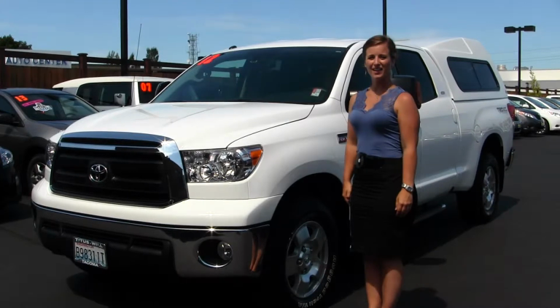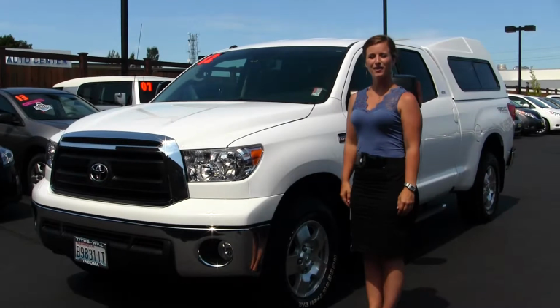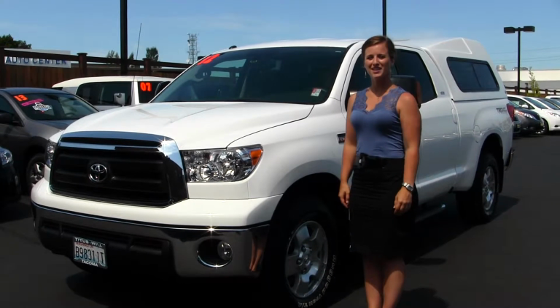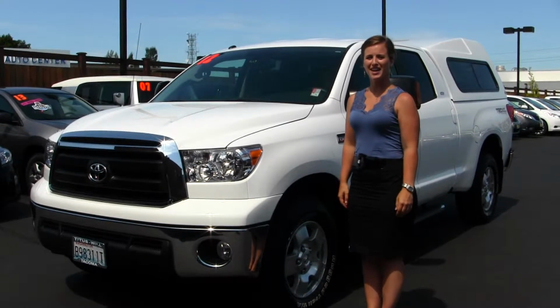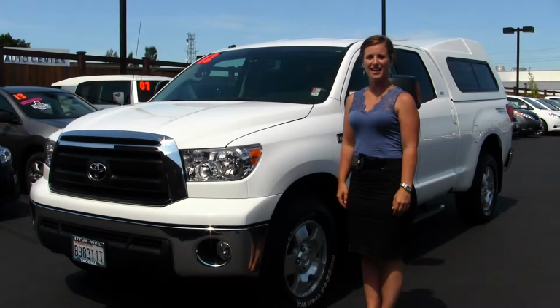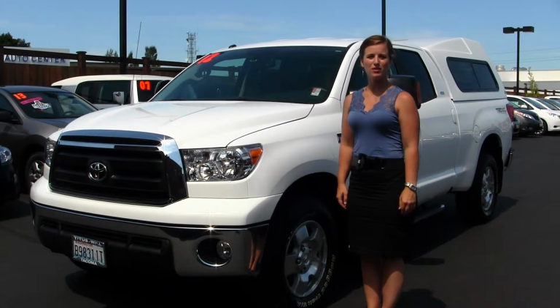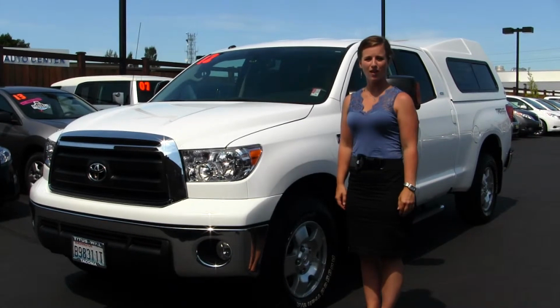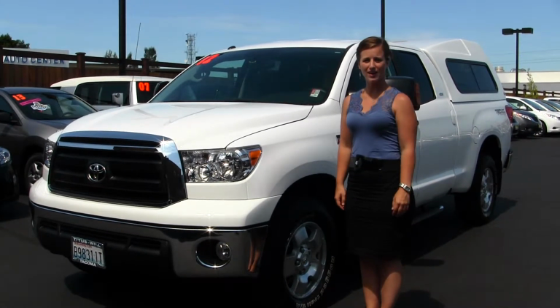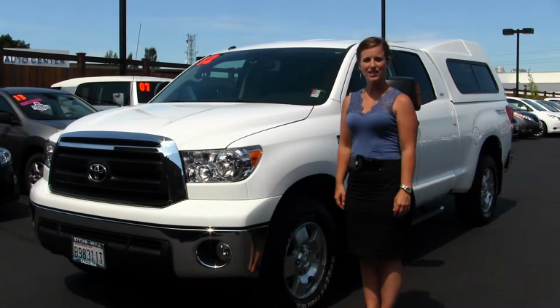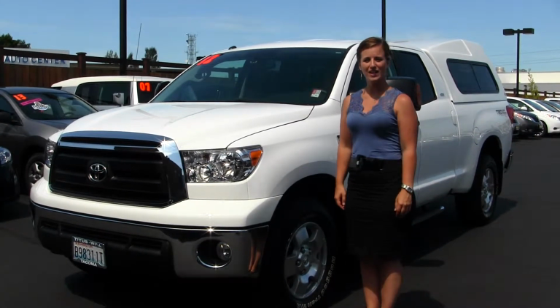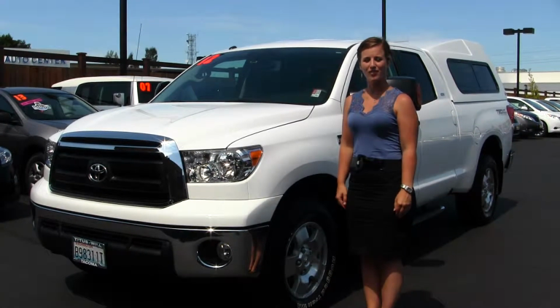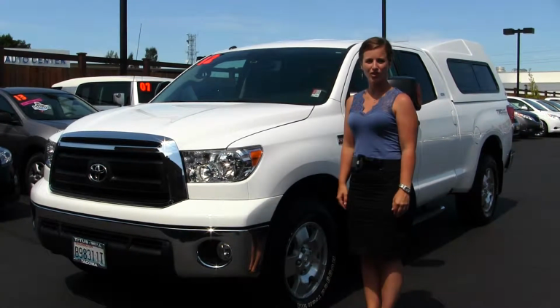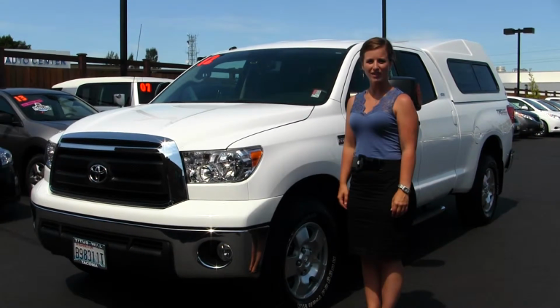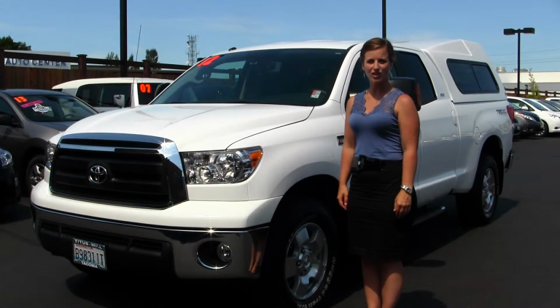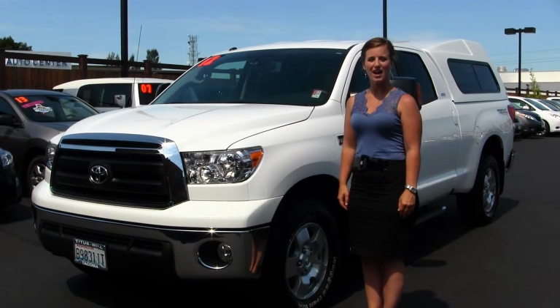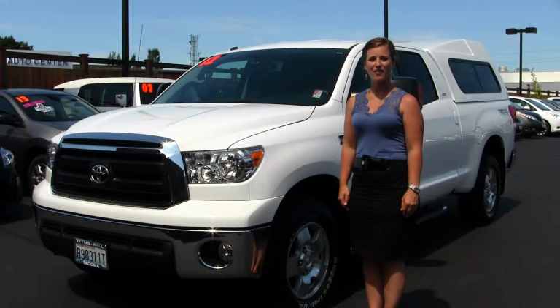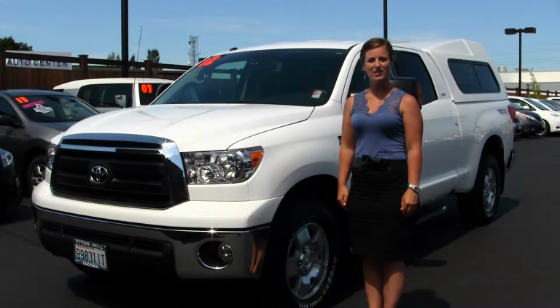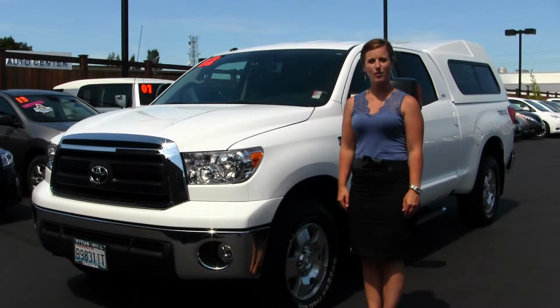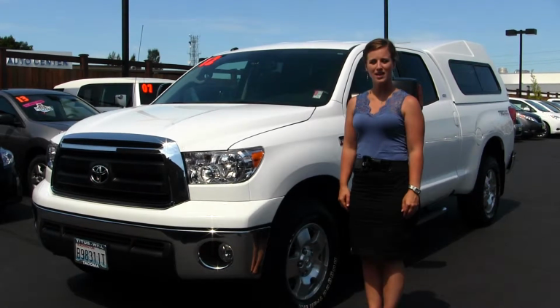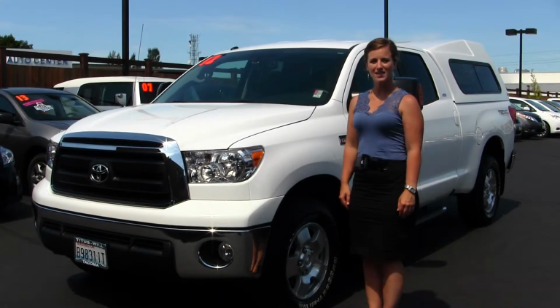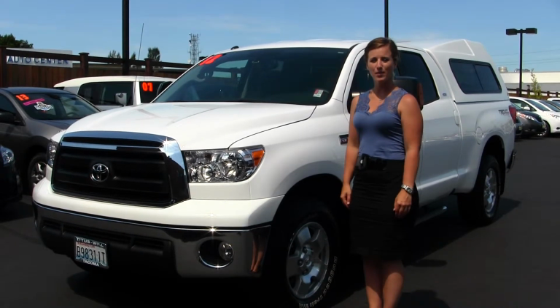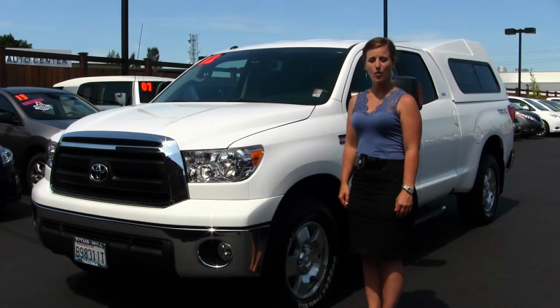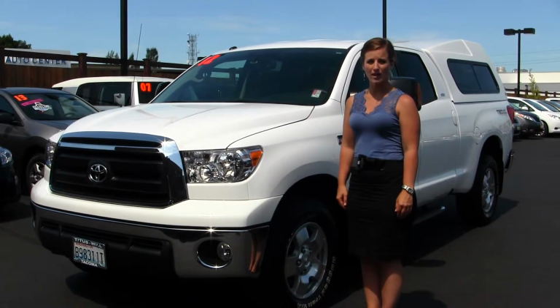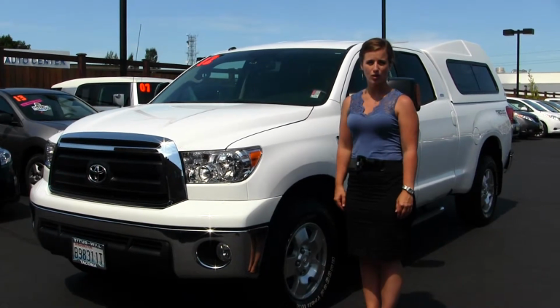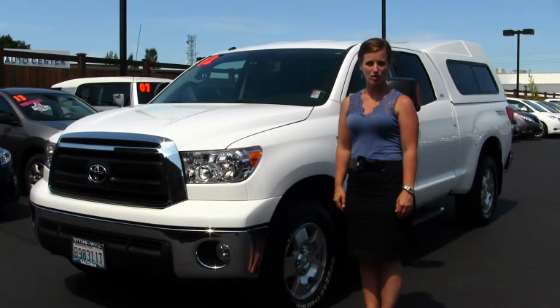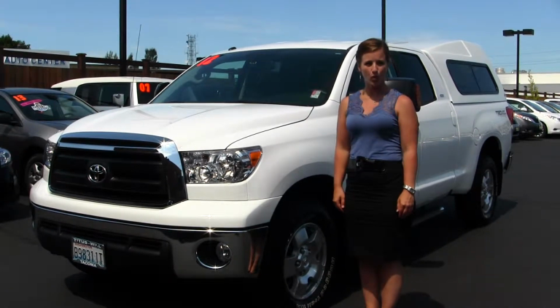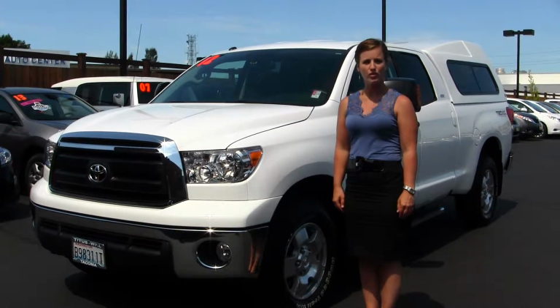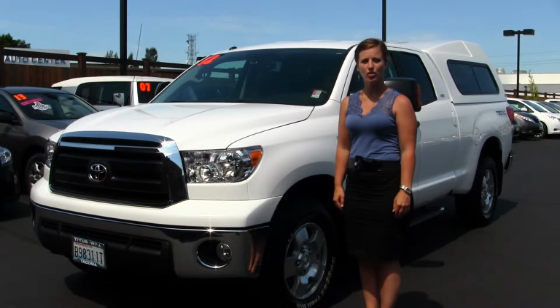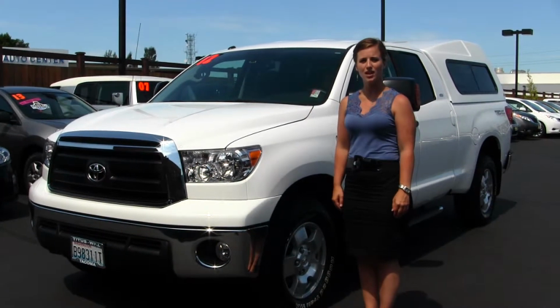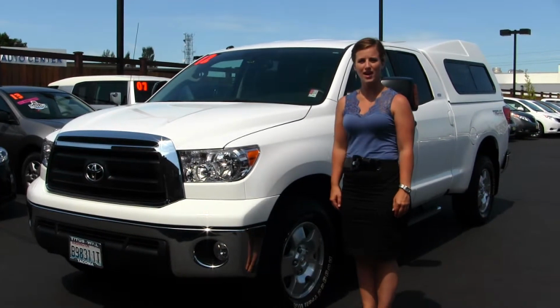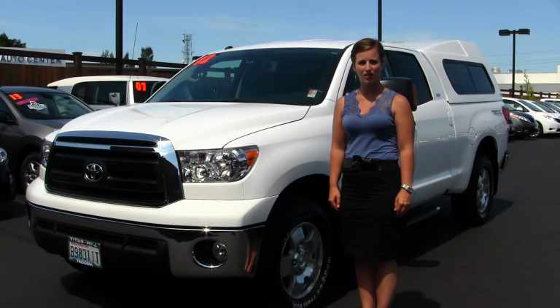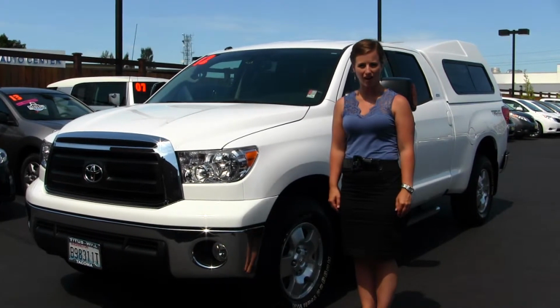Hello, Clarissa here at Titus Wheel Toyota, located off of 38th Street and I-5 in Tacoma. Today we have a white 2012 Toyota Tundra SR5.